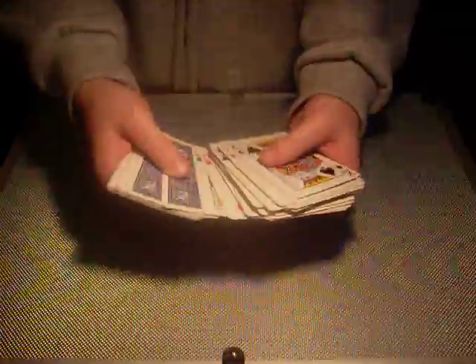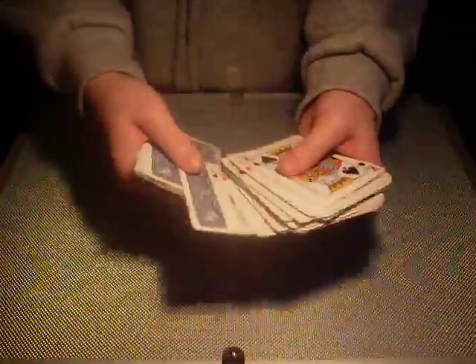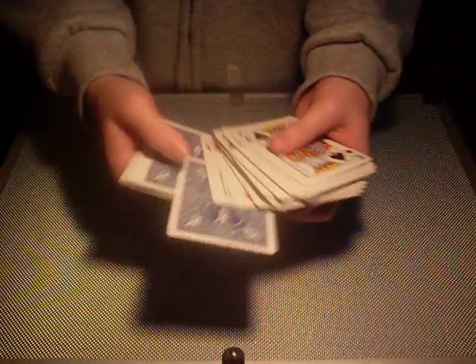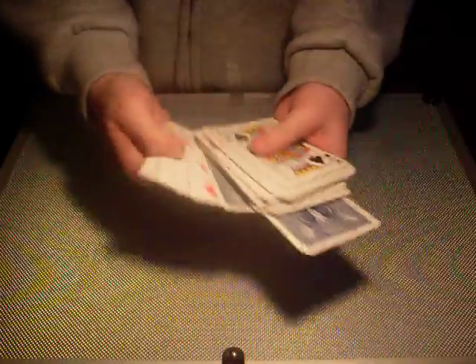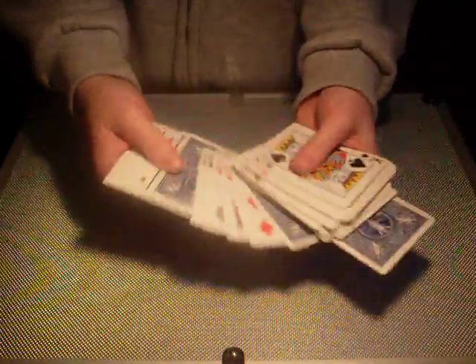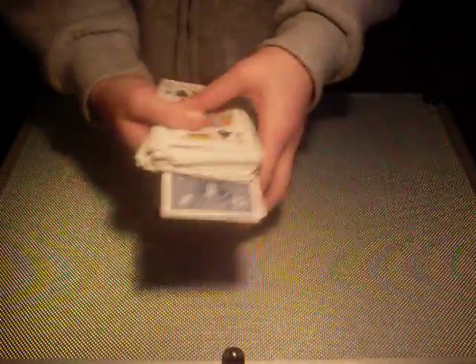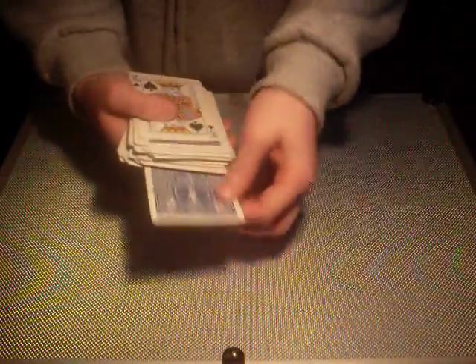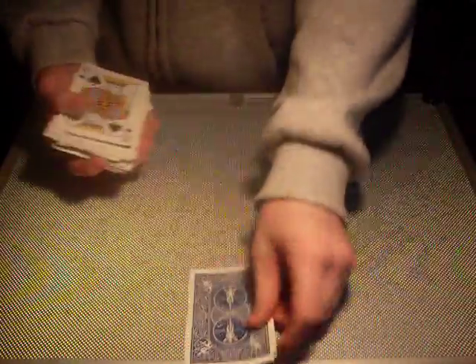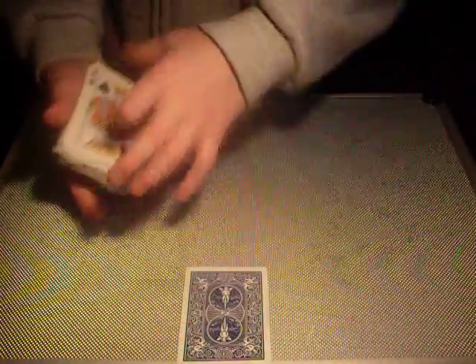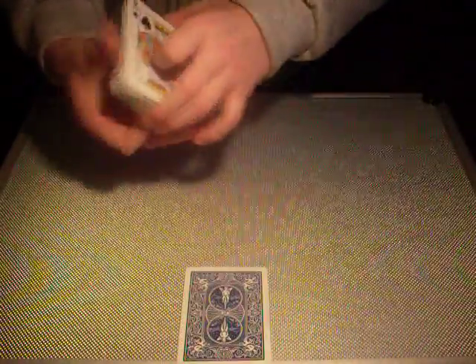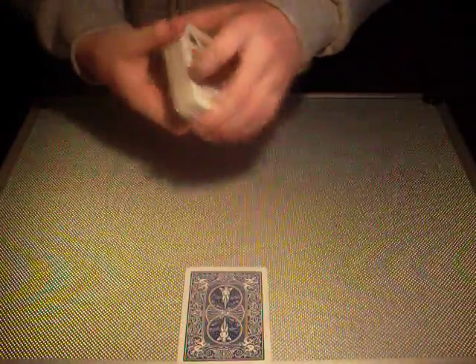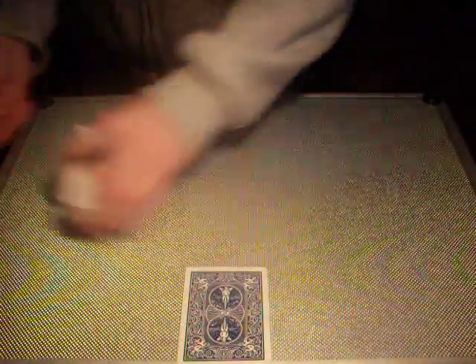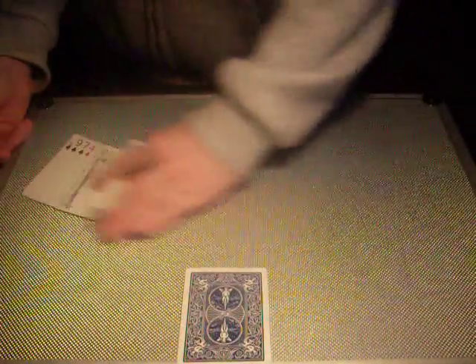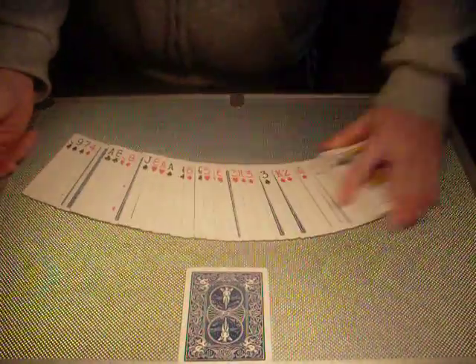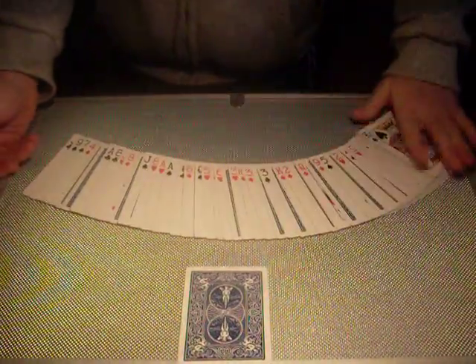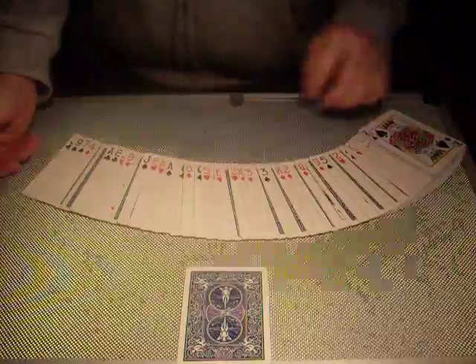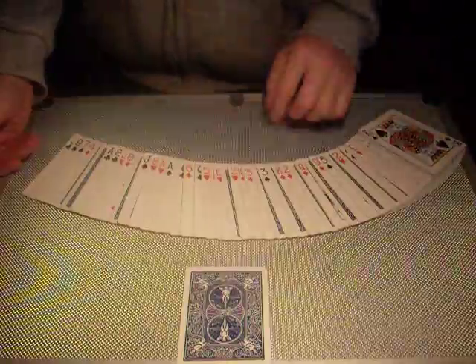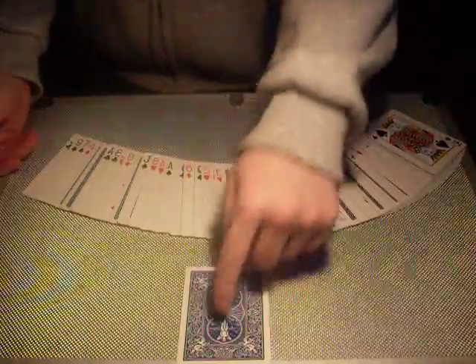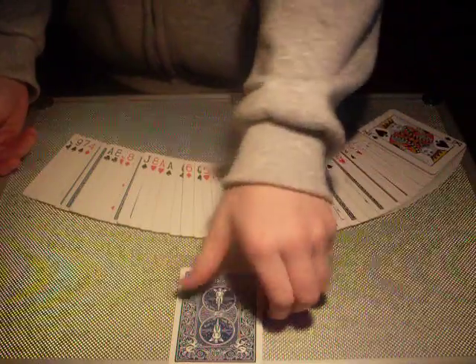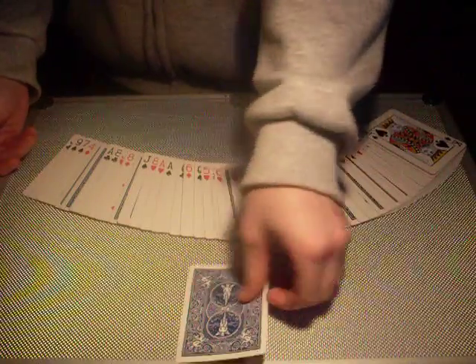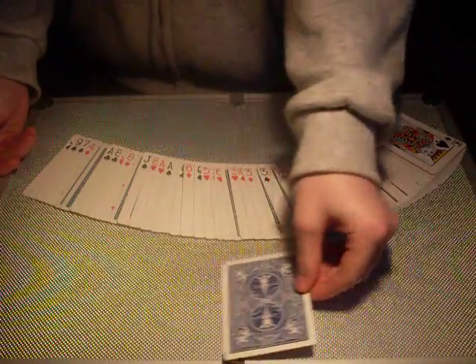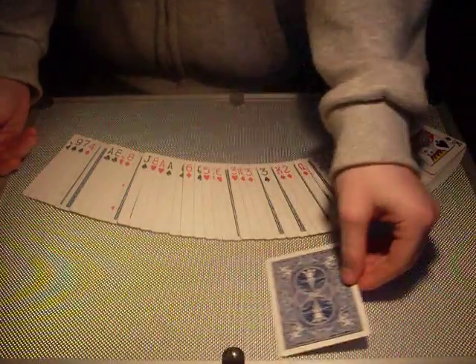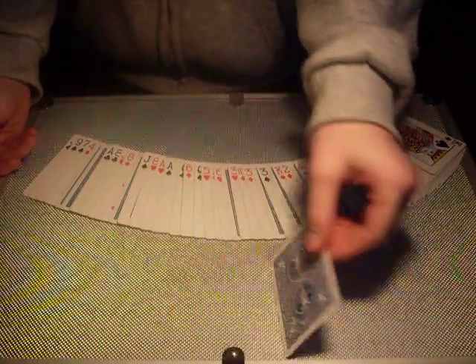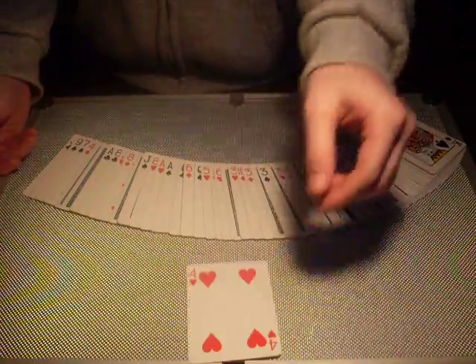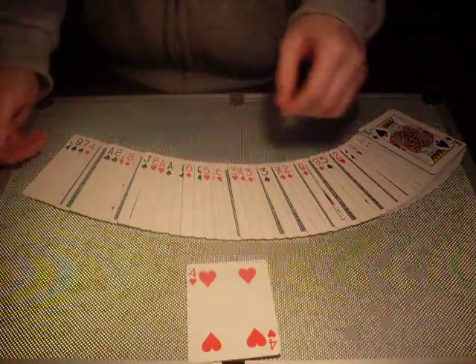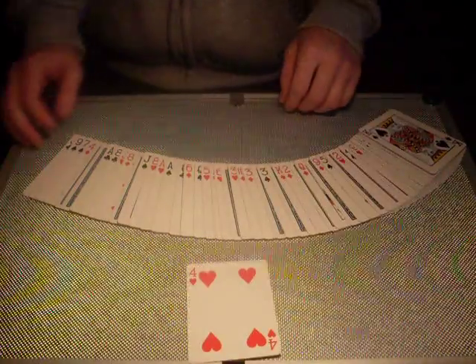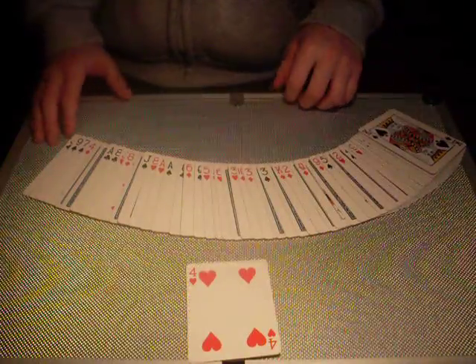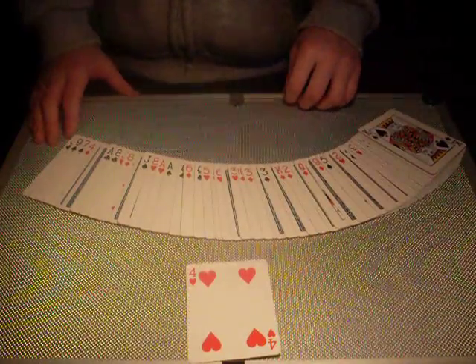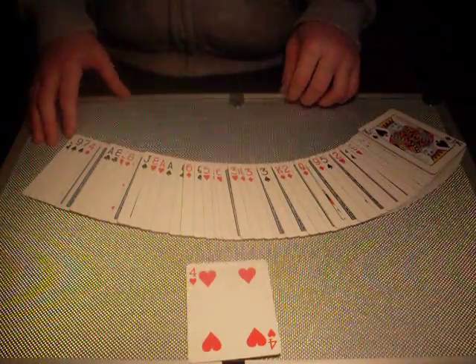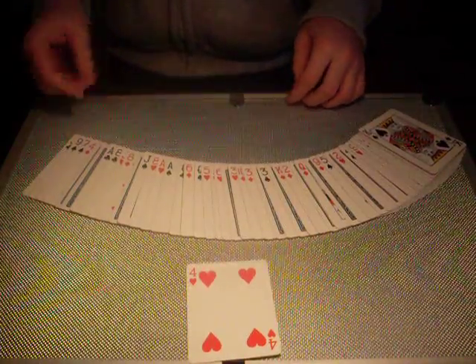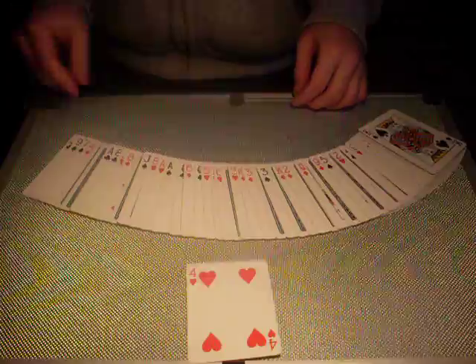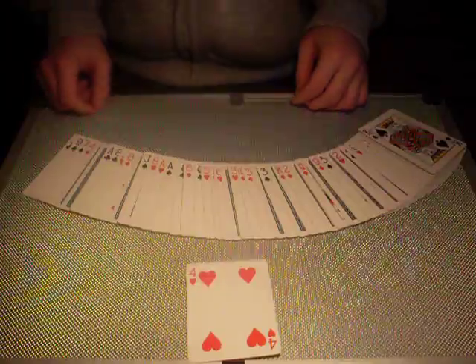I bet this card was your card. I could have chosen any card, but one card I chose was this card, and I know that was your card.